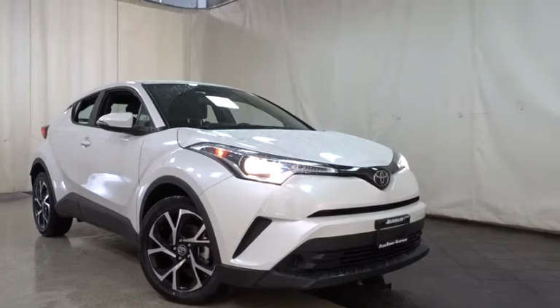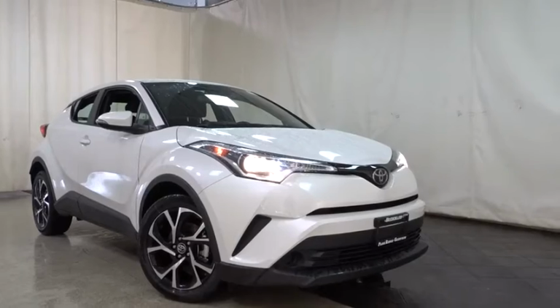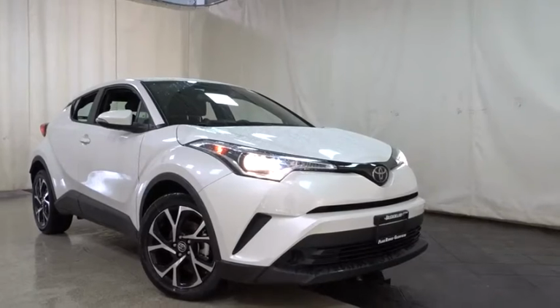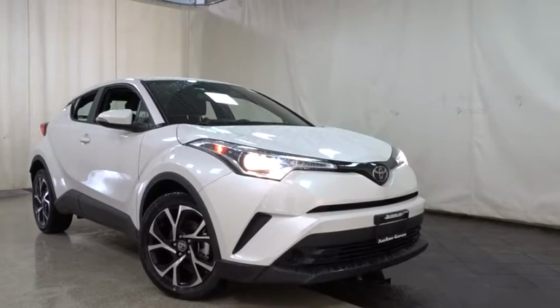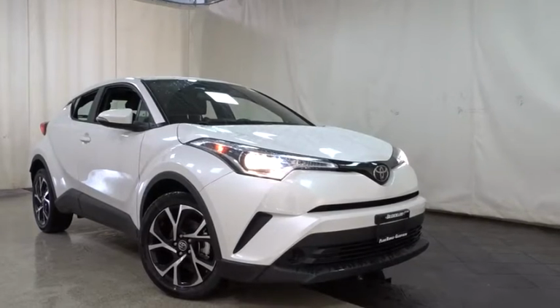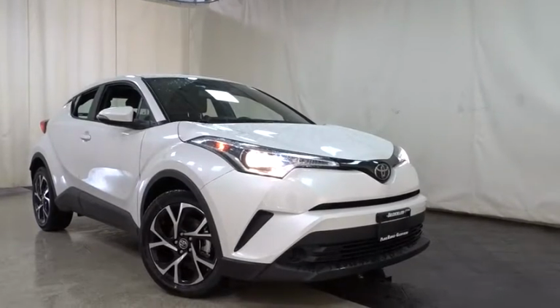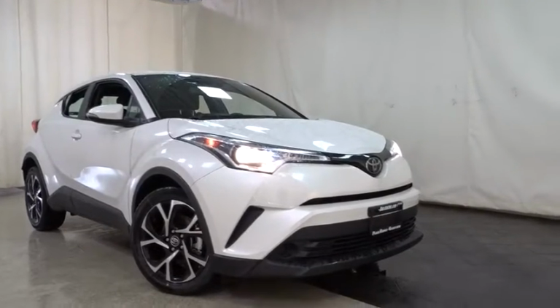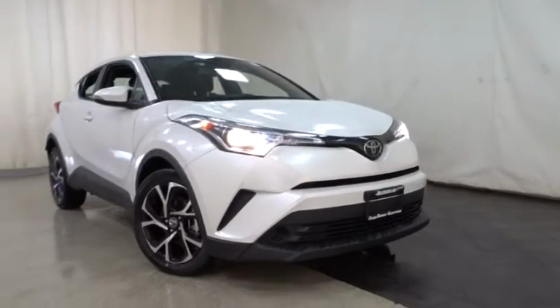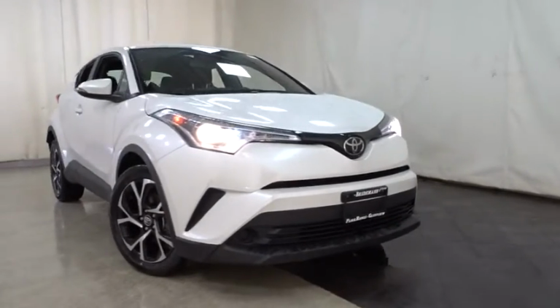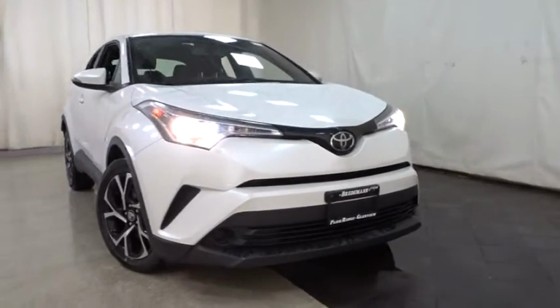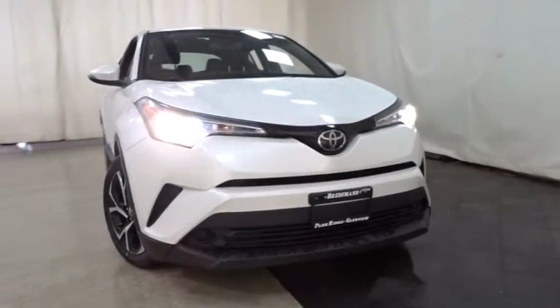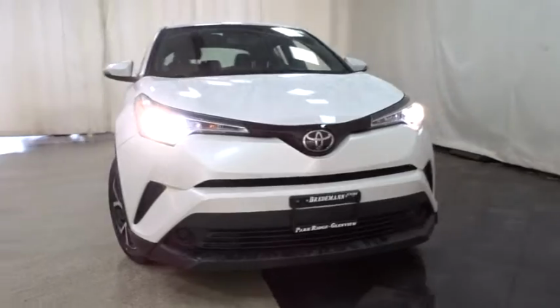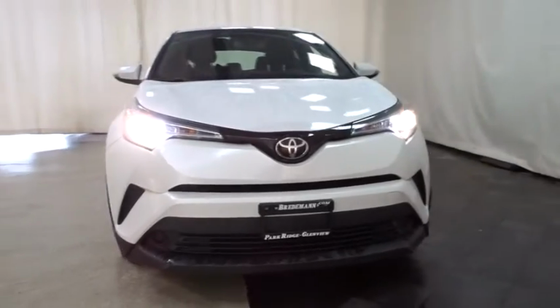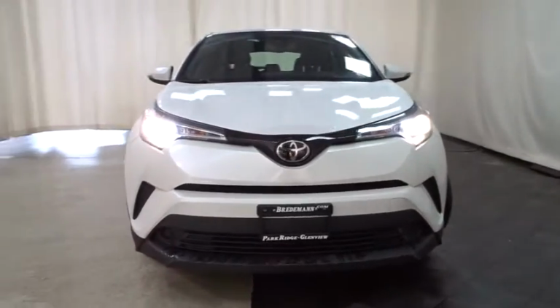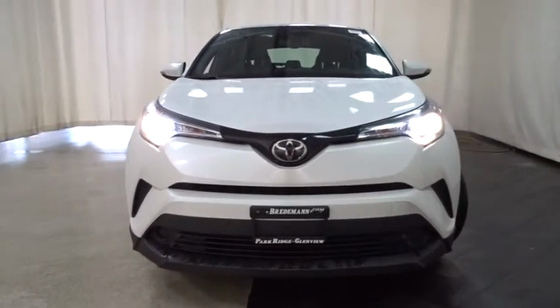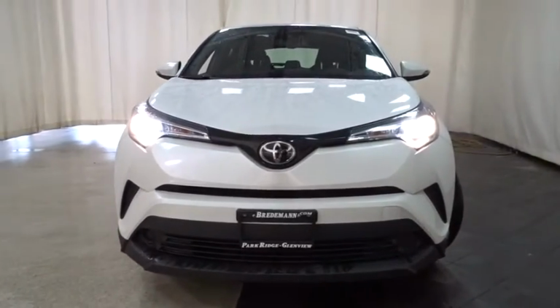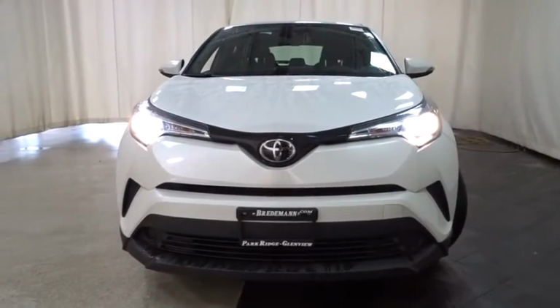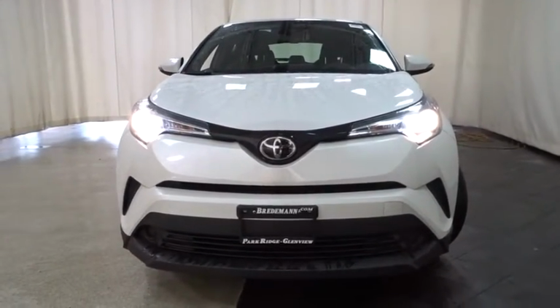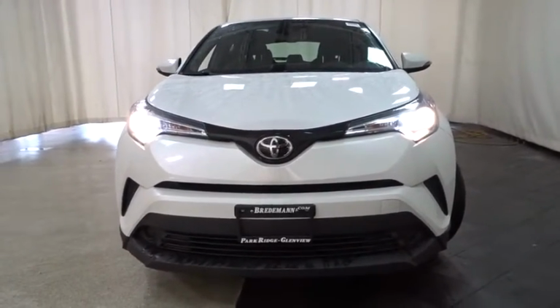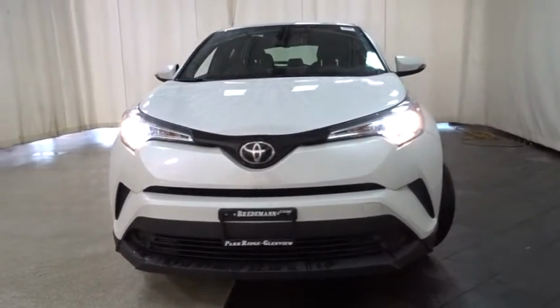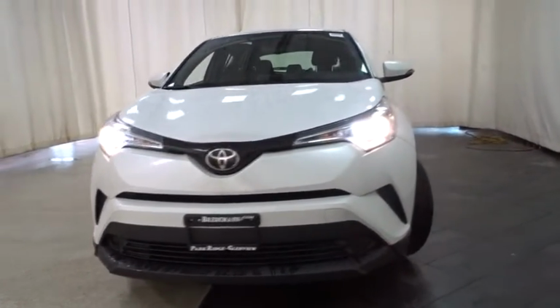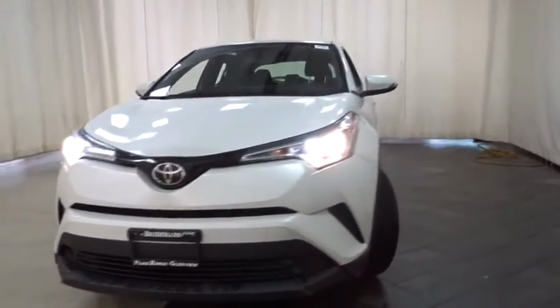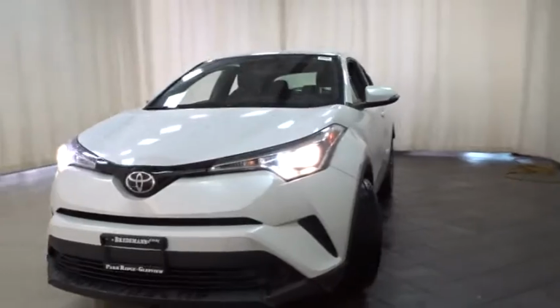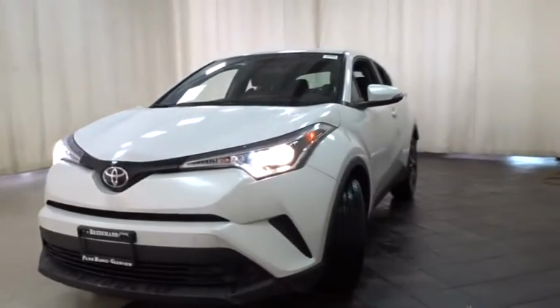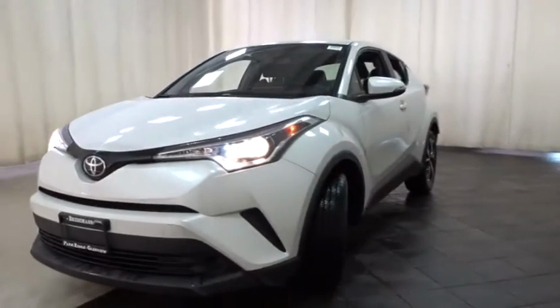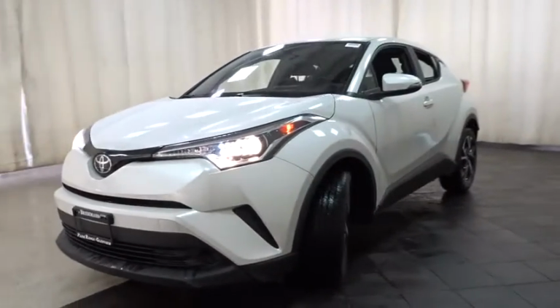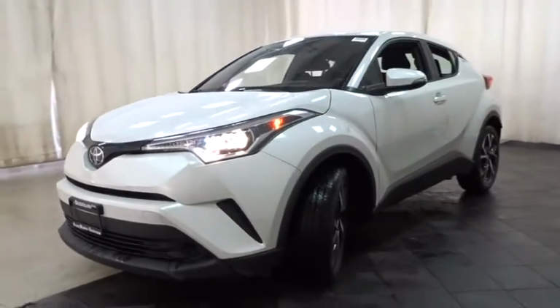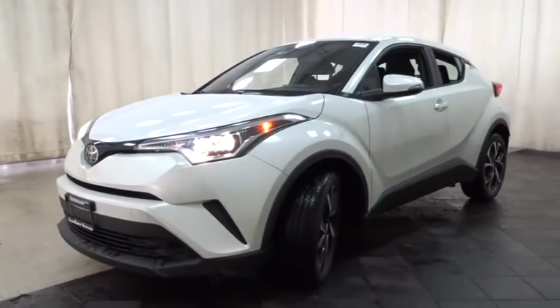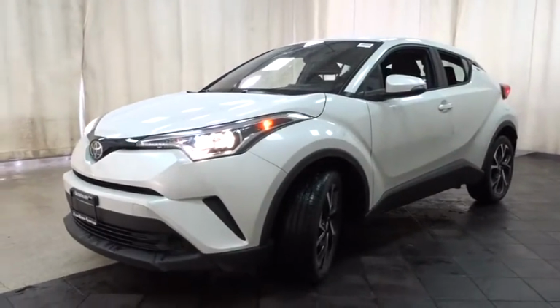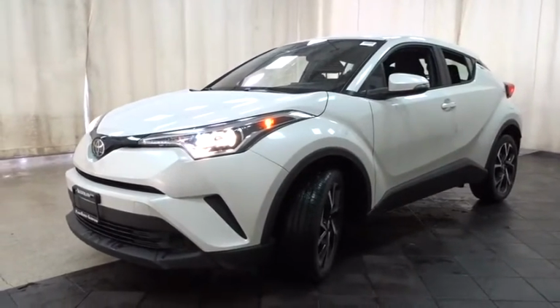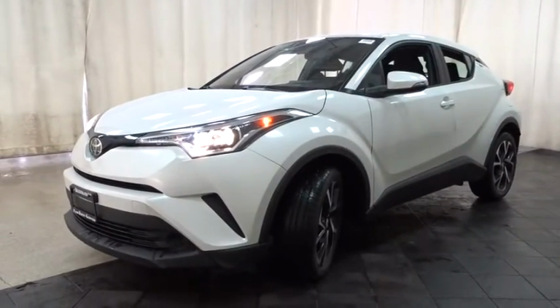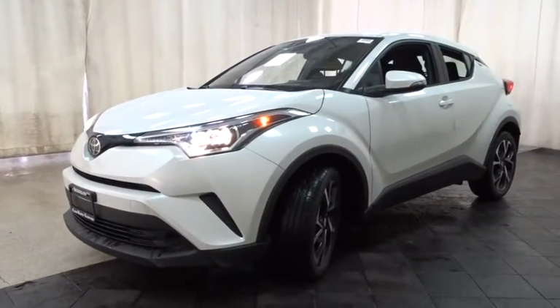The 2018 Toyota C-HR. The Toyota C-HR's fresh design makes it stand out in the crowd and the interior oozes with style. The C-HR handles like a racecar and has all the safety features you'd expect from a Toyota vehicle.